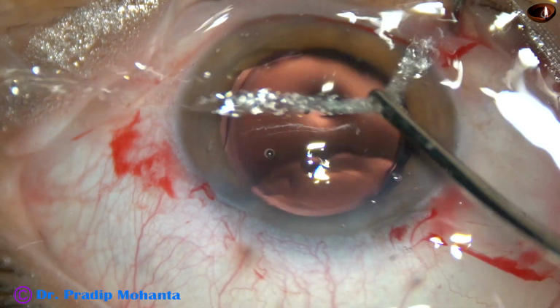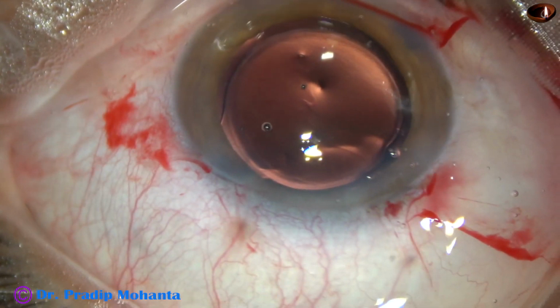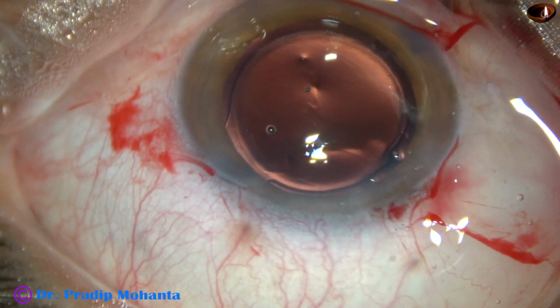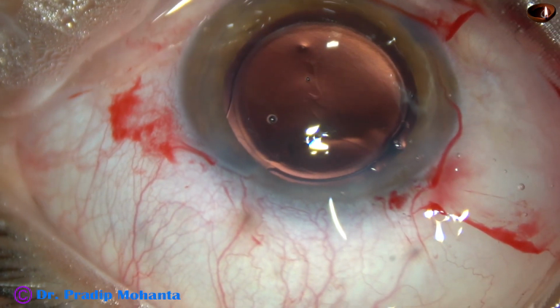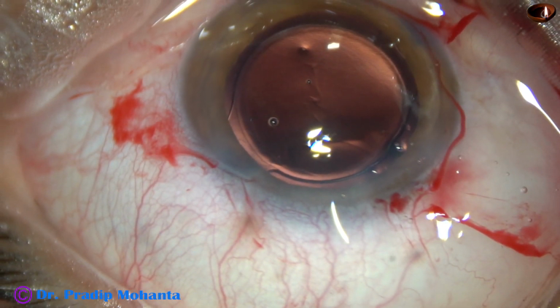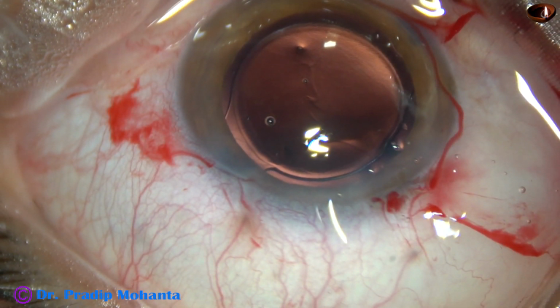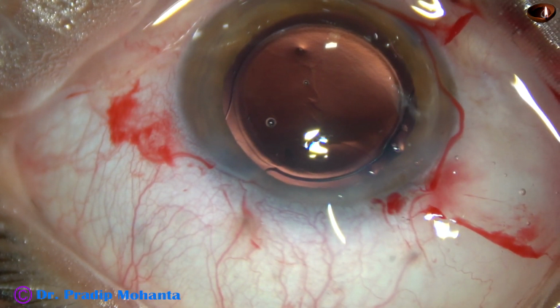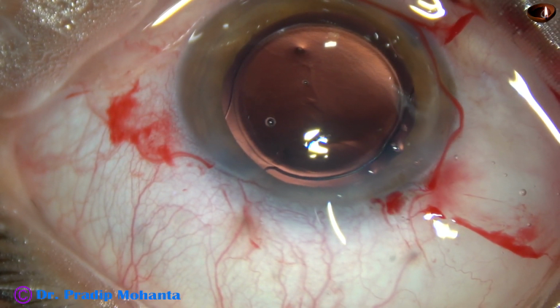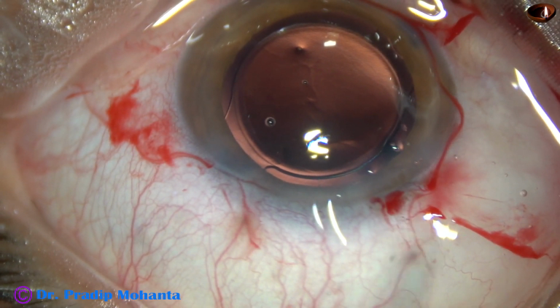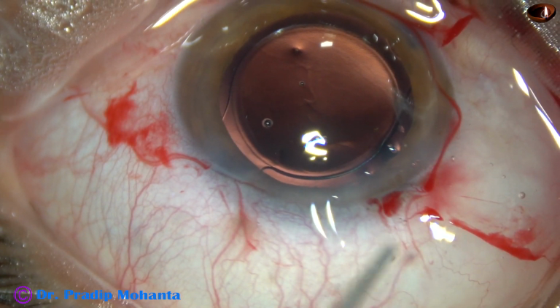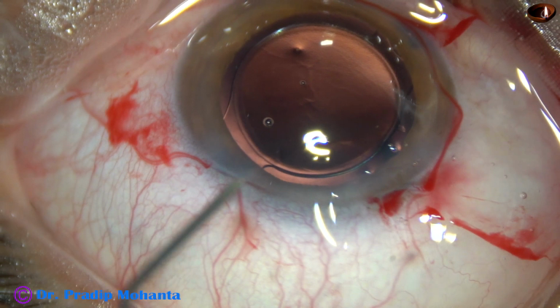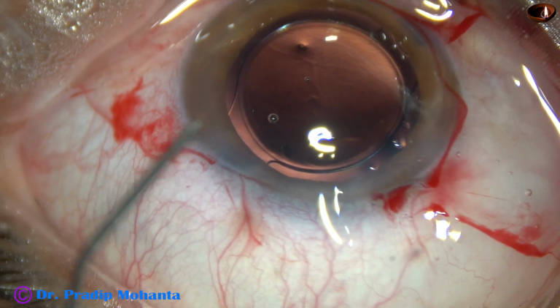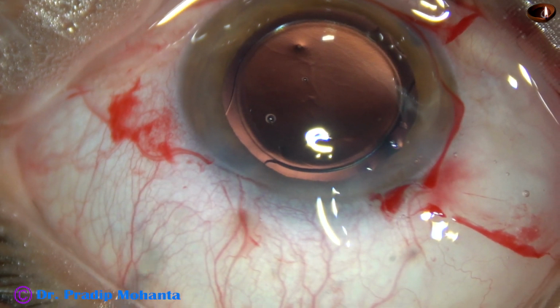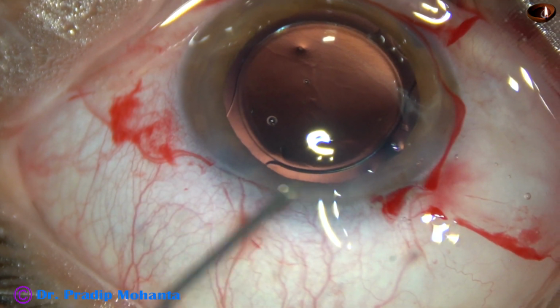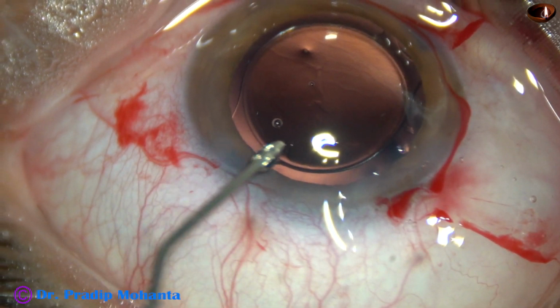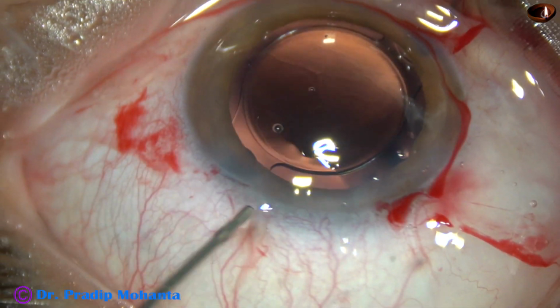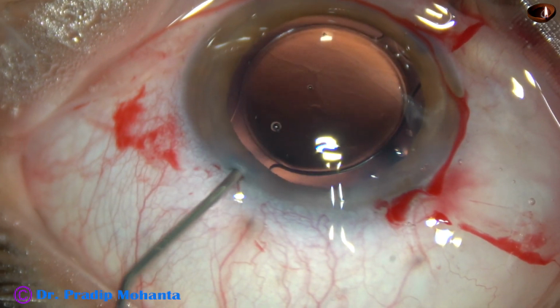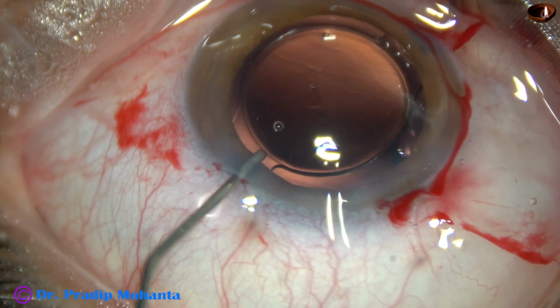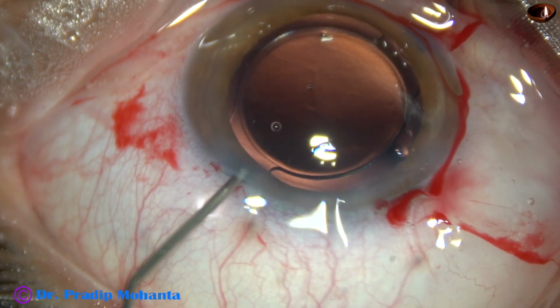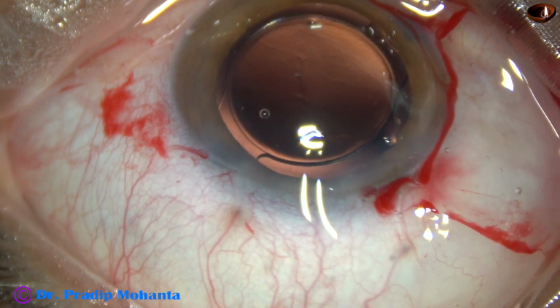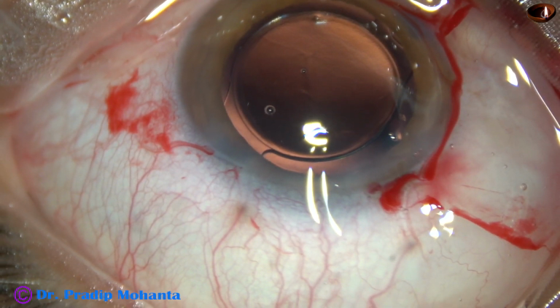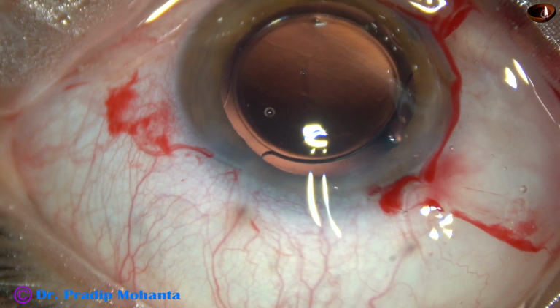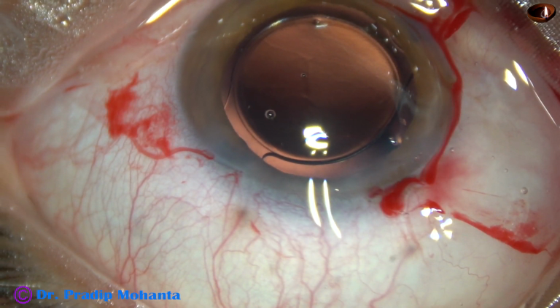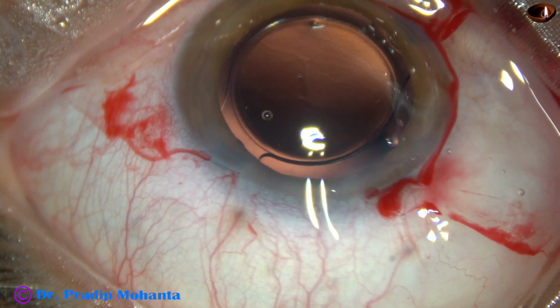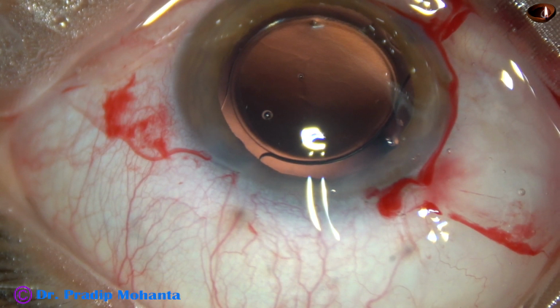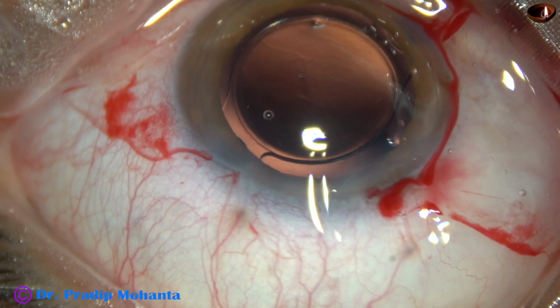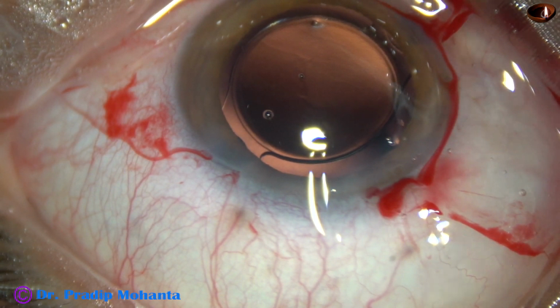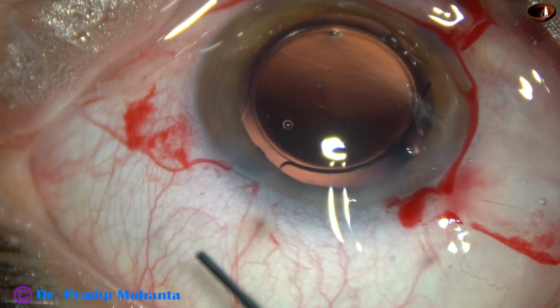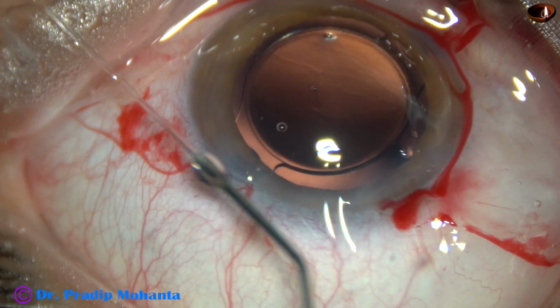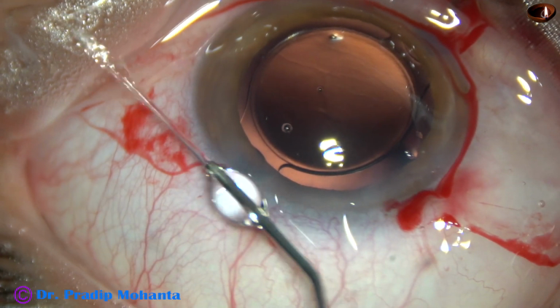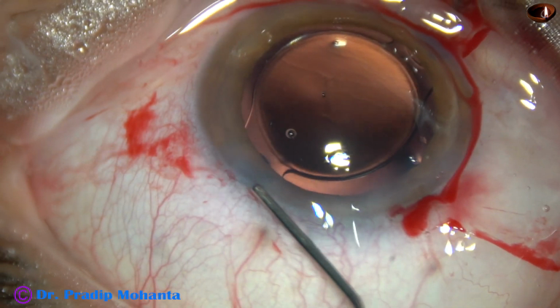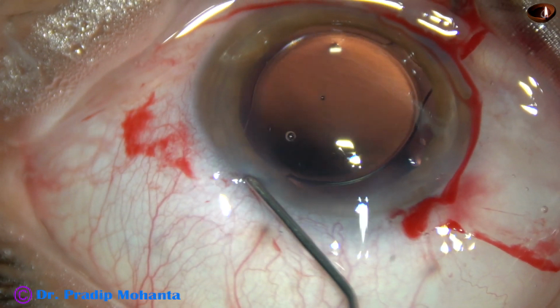So the case is nearly done because we have not used viscoelastic for implantation of the intraocular lens and we don't have to spend much time removing that viscoelastic. Moxifloxacin has been injected.